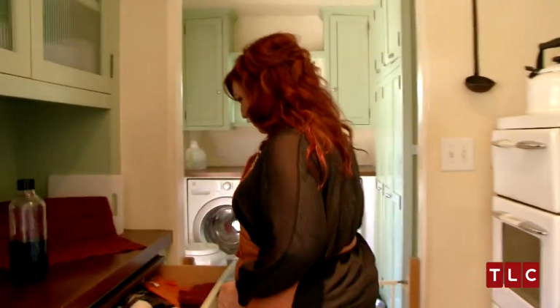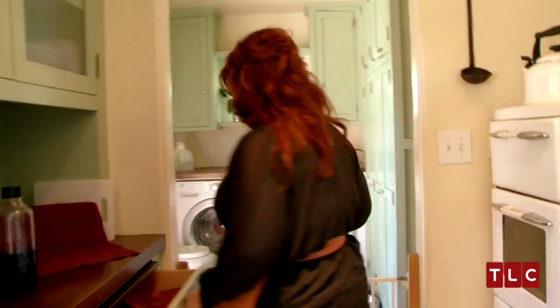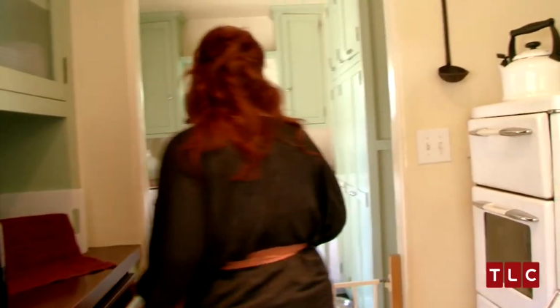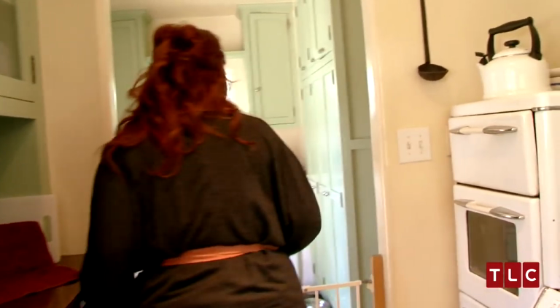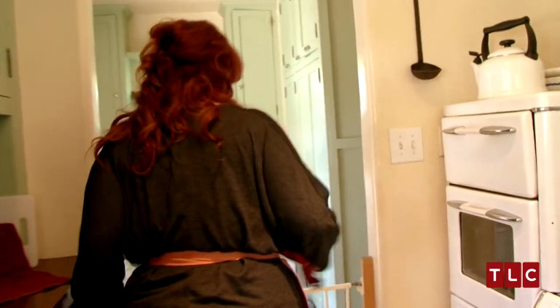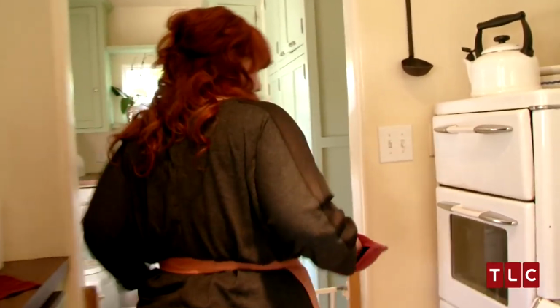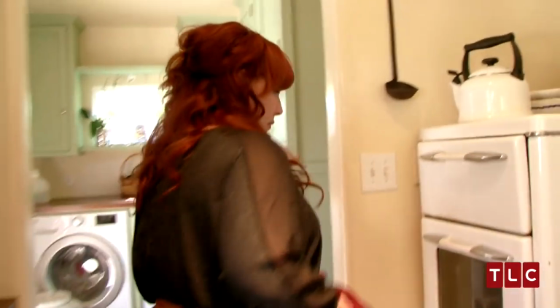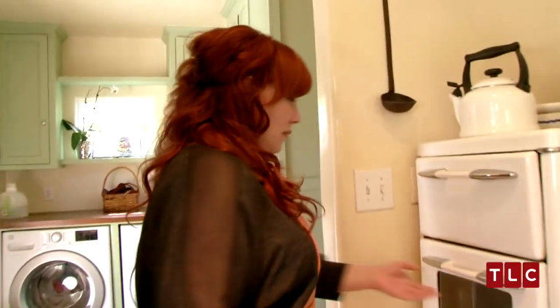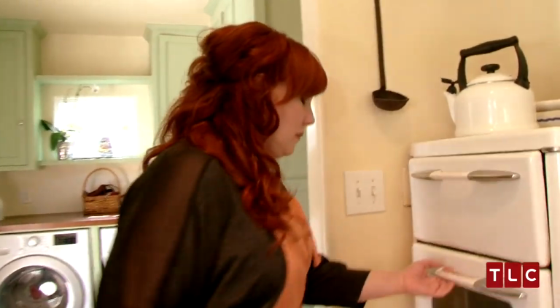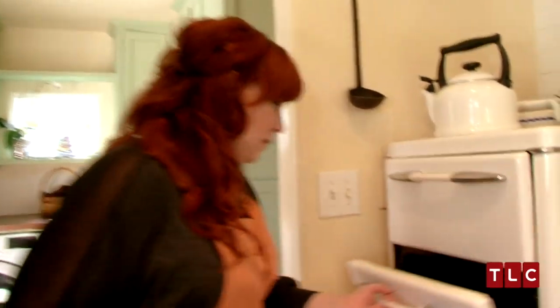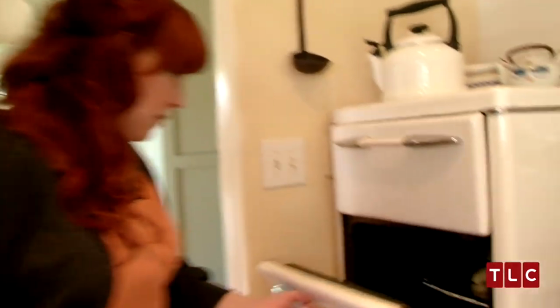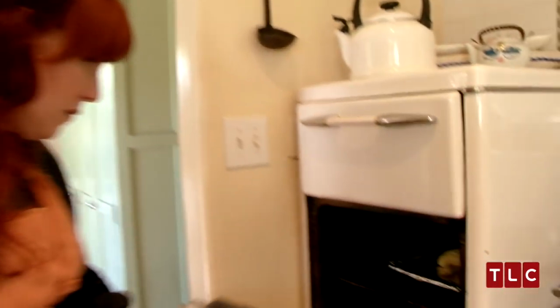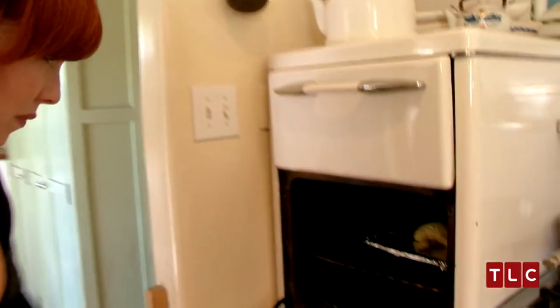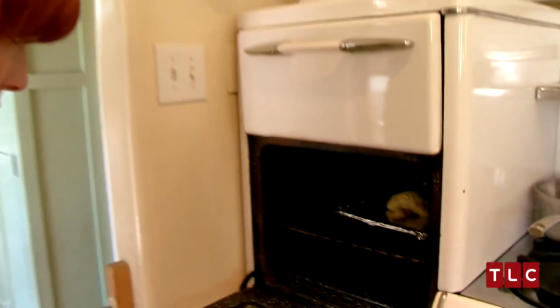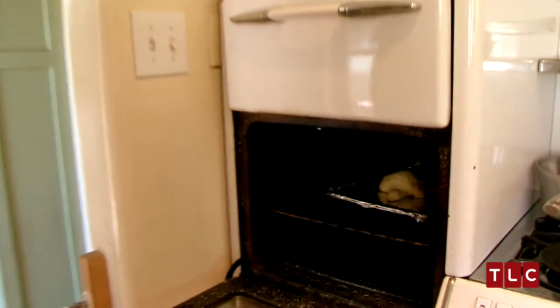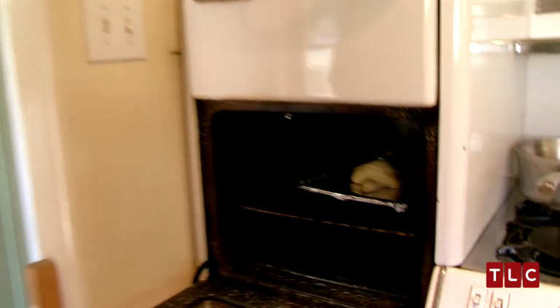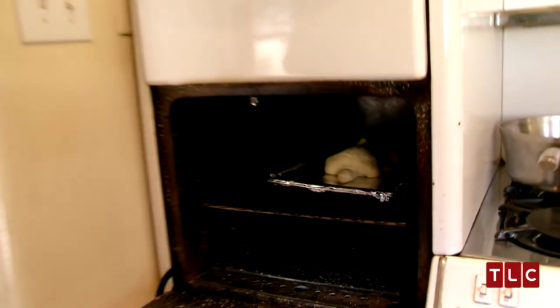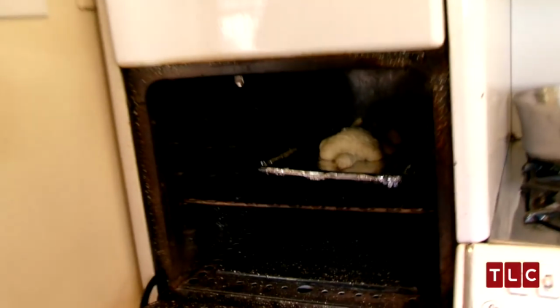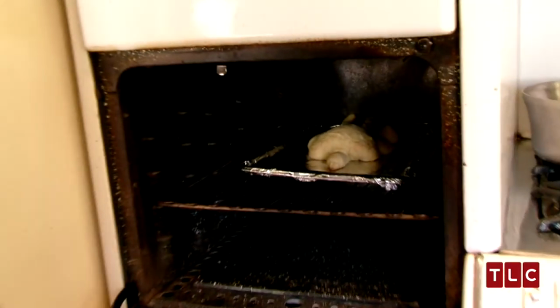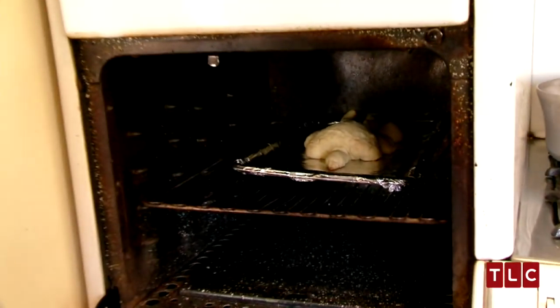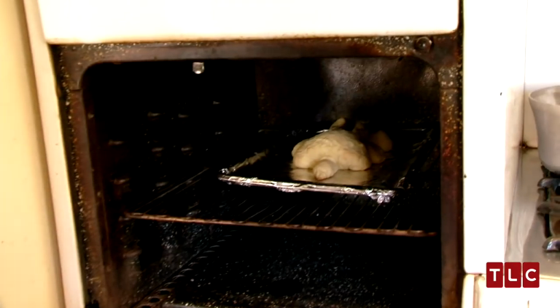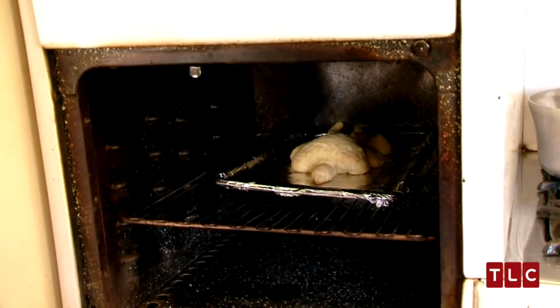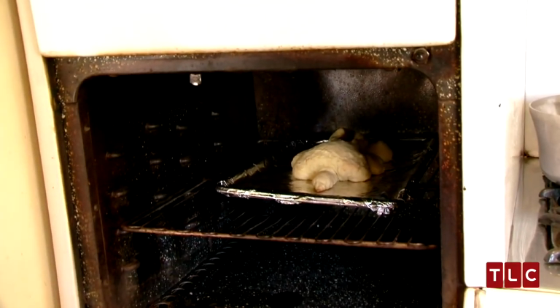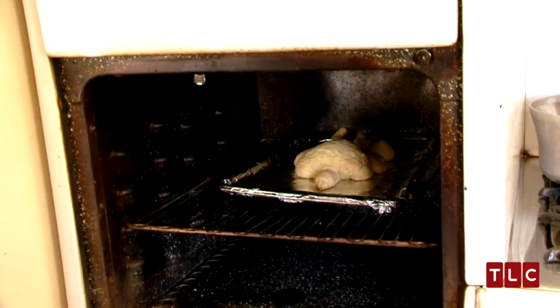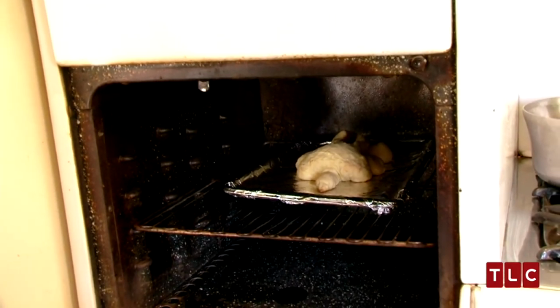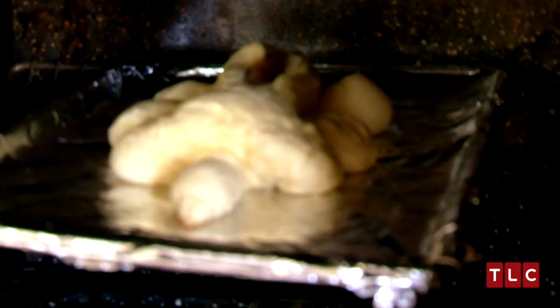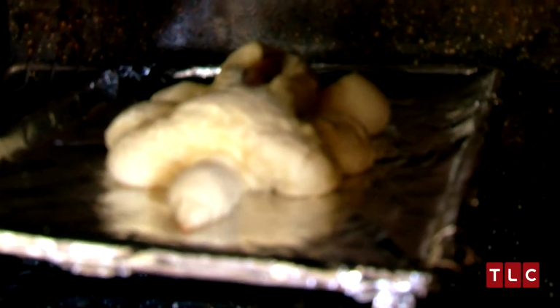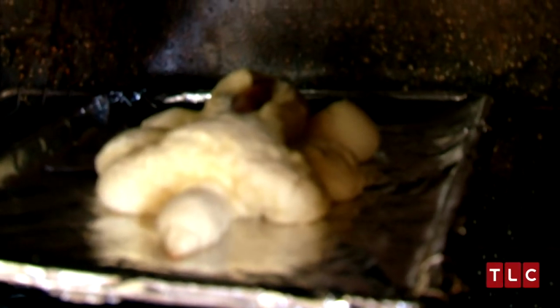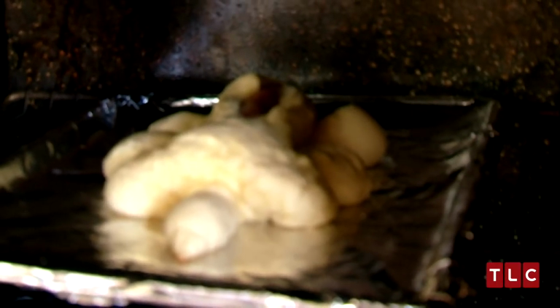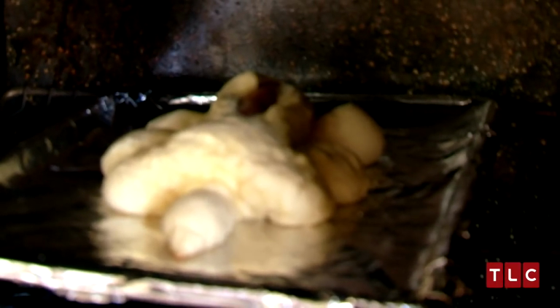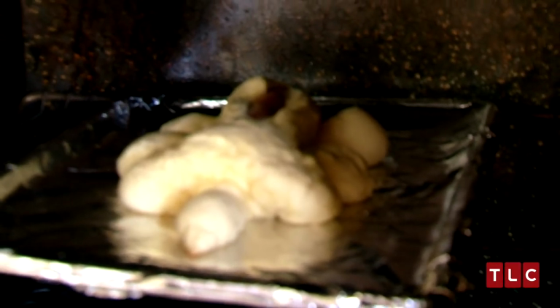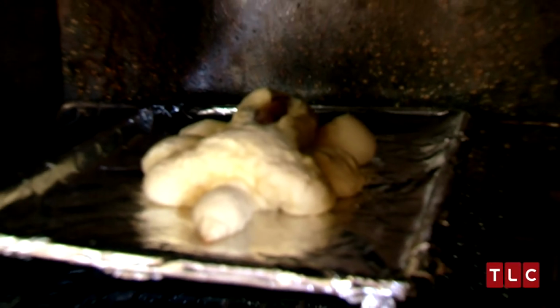Let's see how it's looking. Oh, my God. It doesn't even look like an elephant anymore. It looks like the Elephant Man.